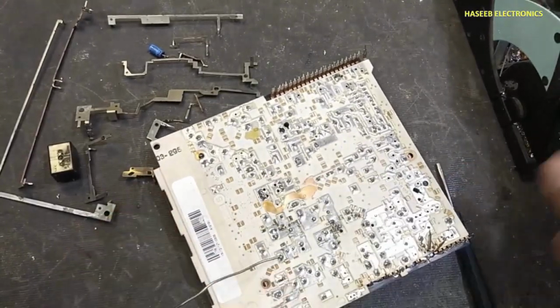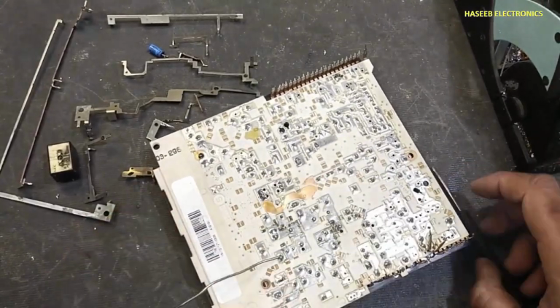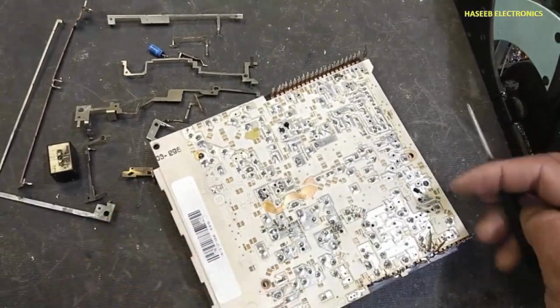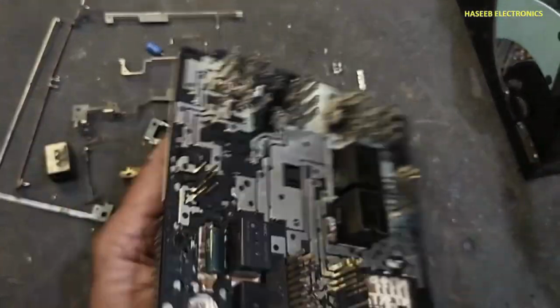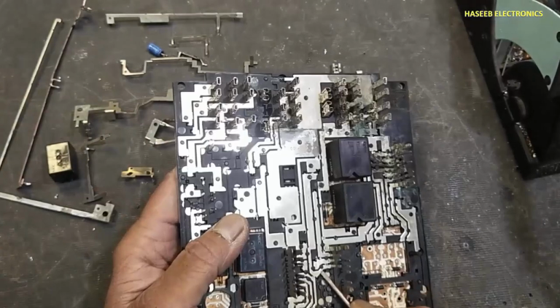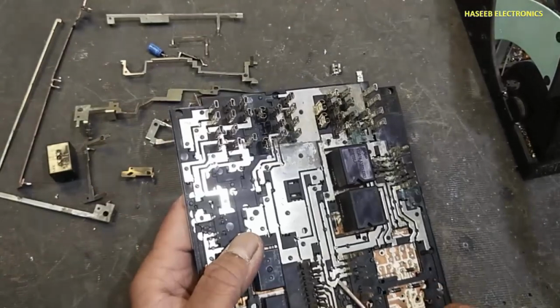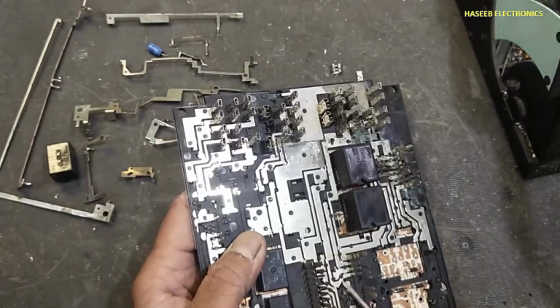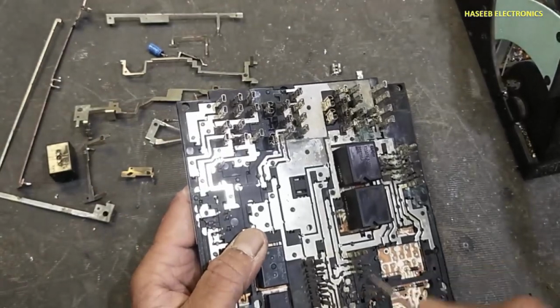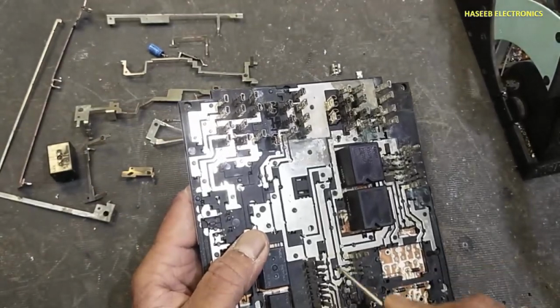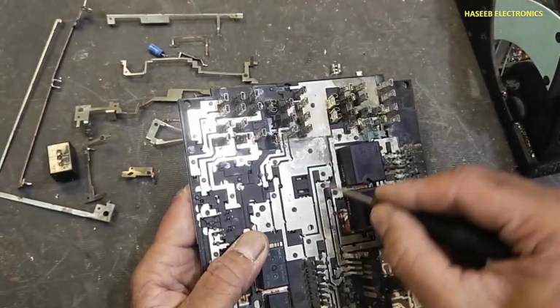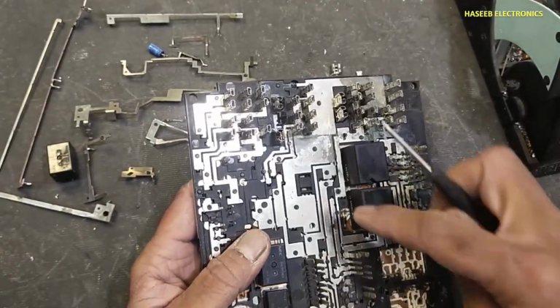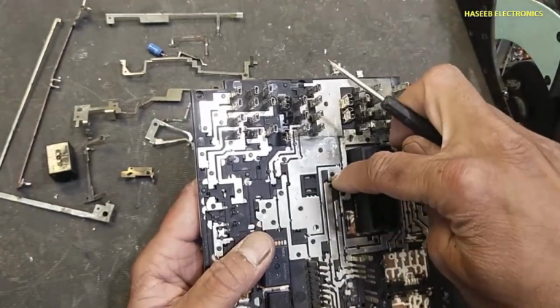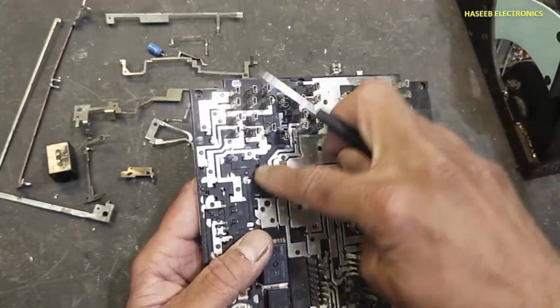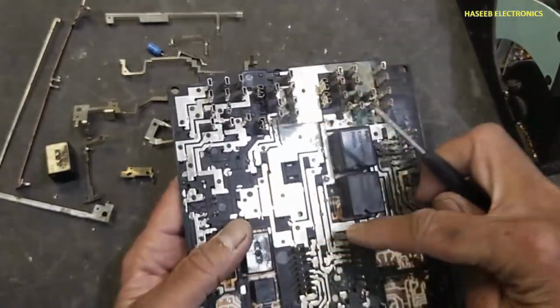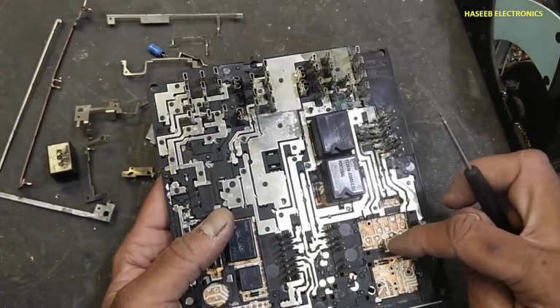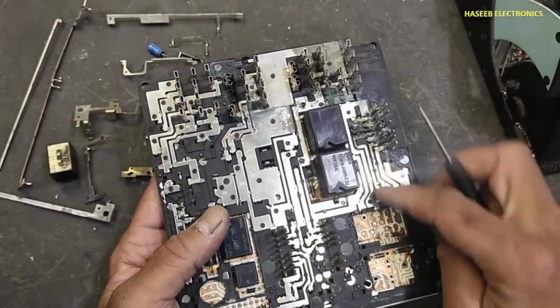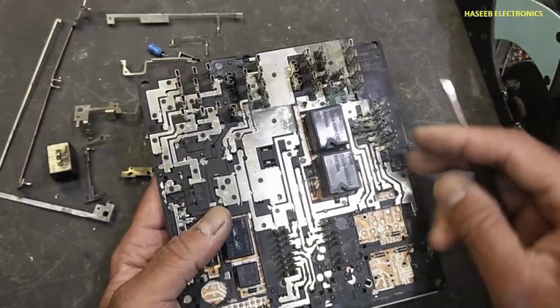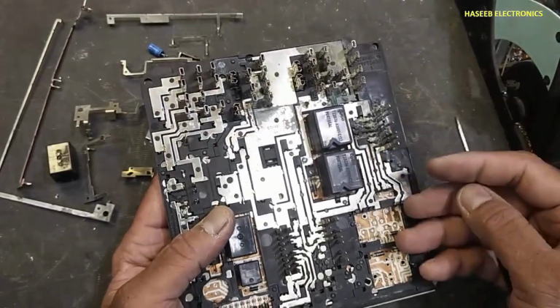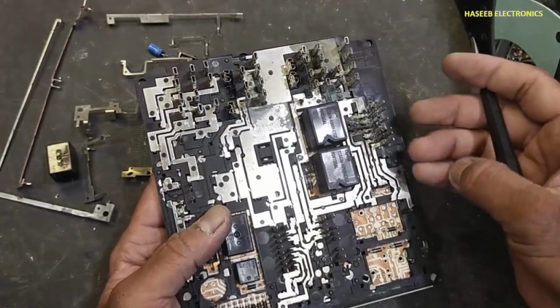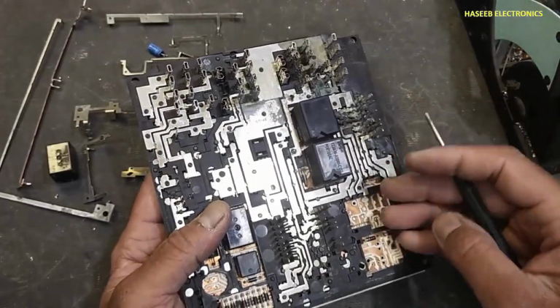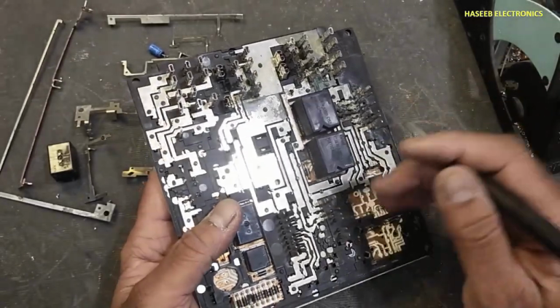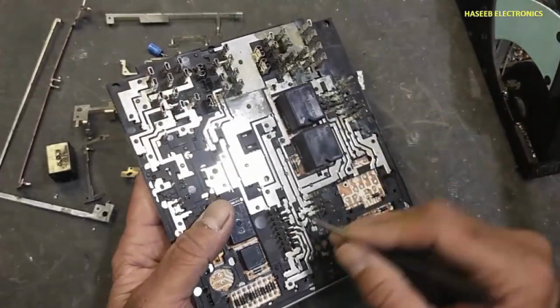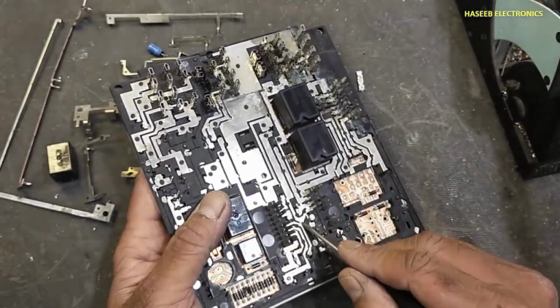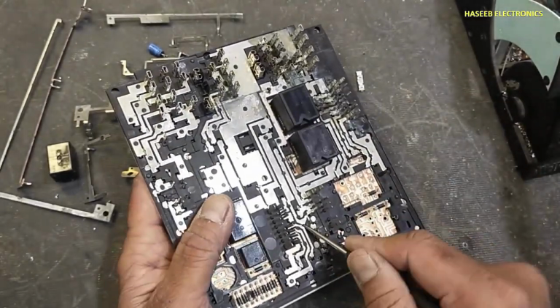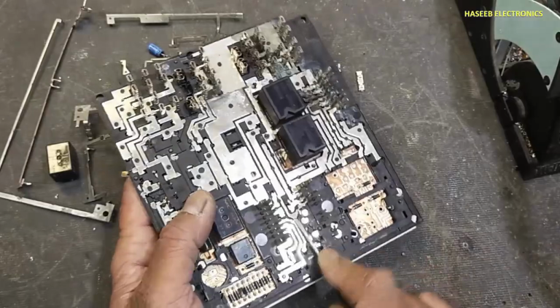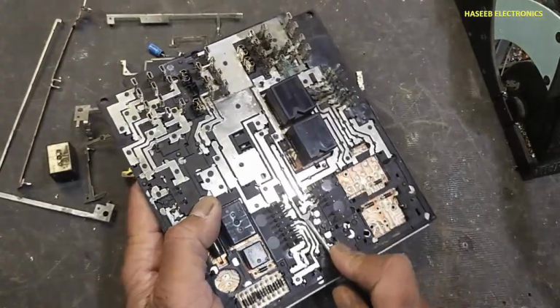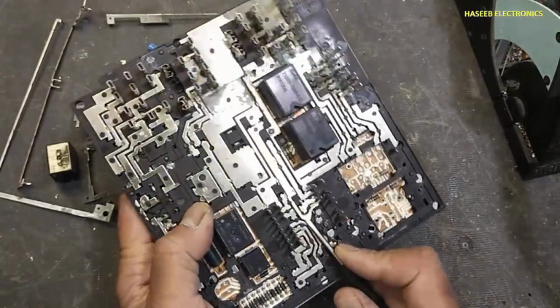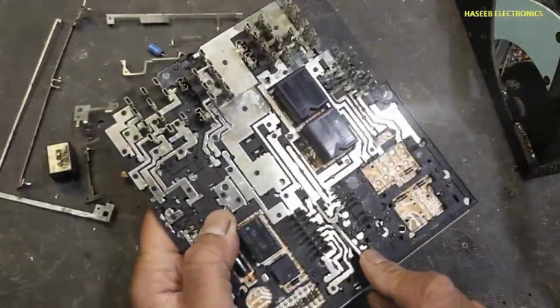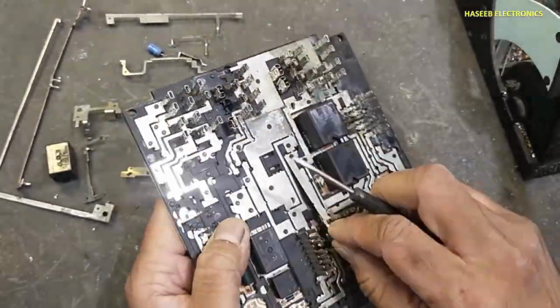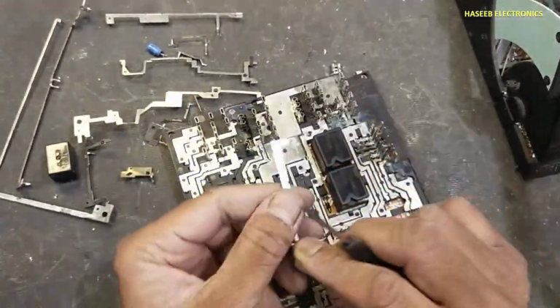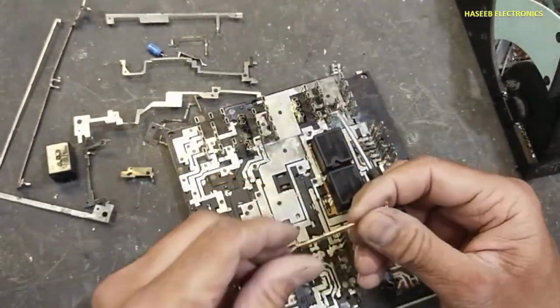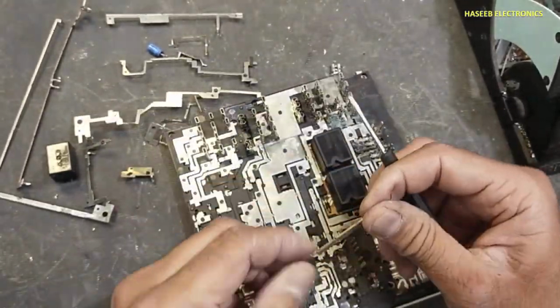Basically it is a connection from these connectors, and then after routing through this board — this motherboard — it is reaching to the main board, the processor. Yes, we removed it.